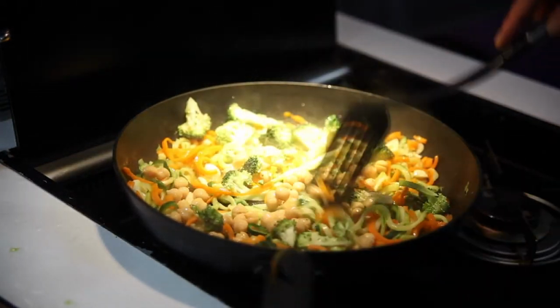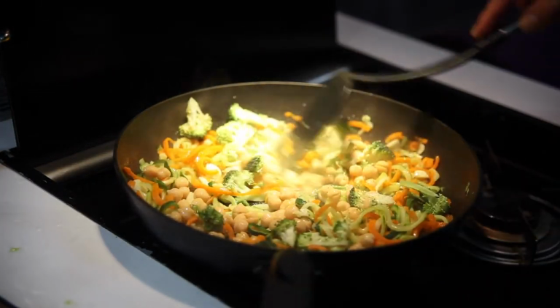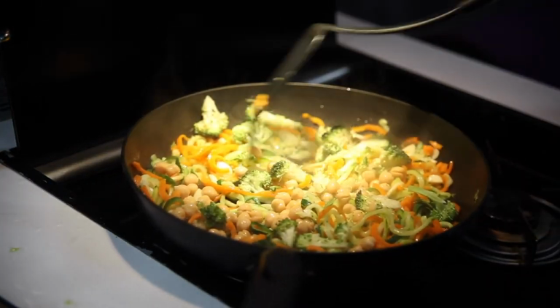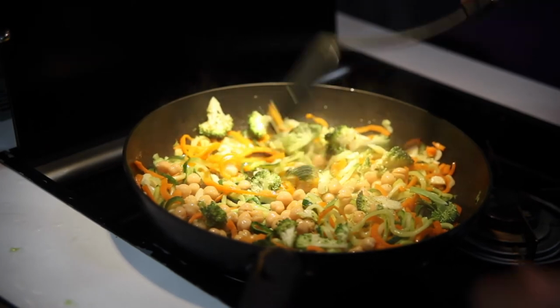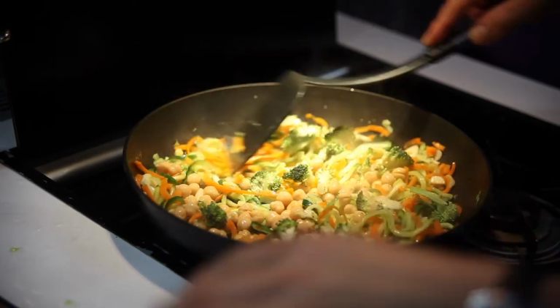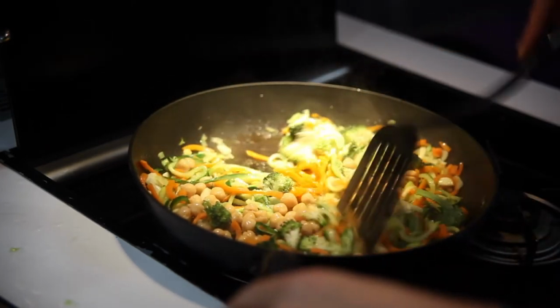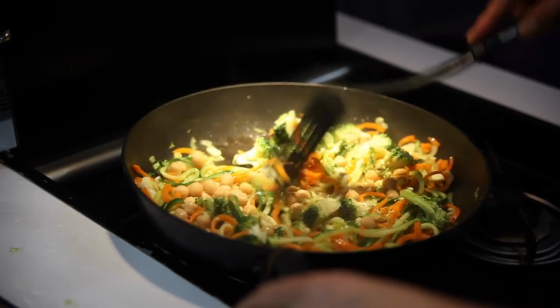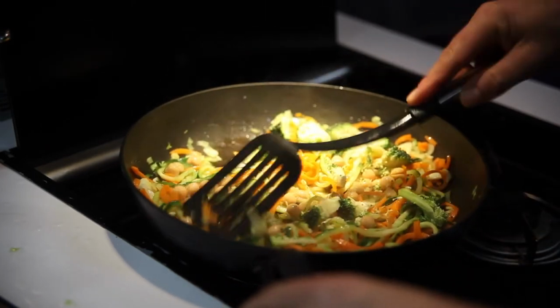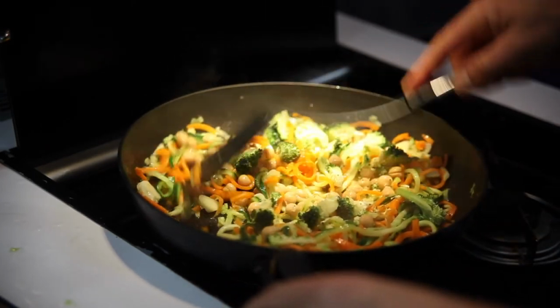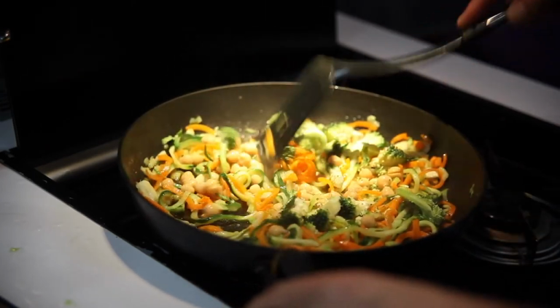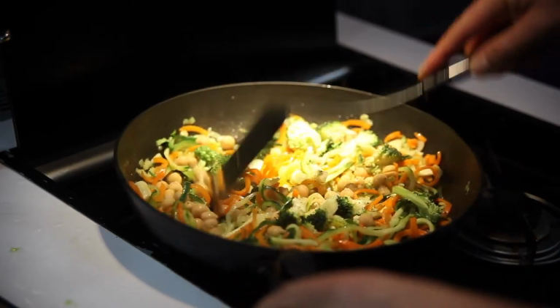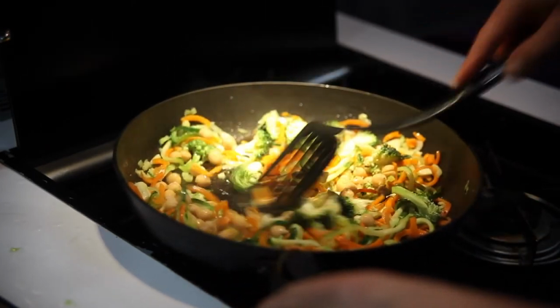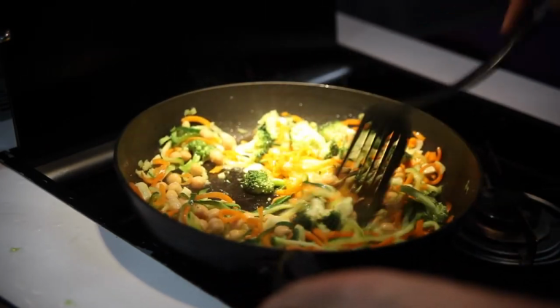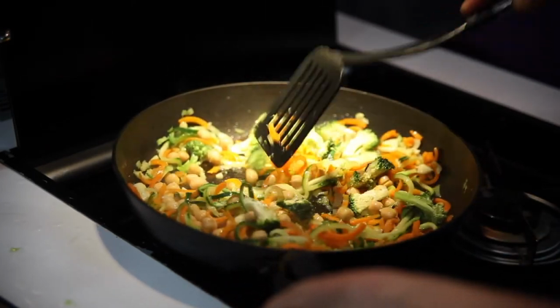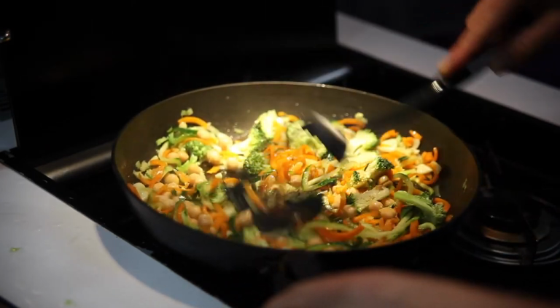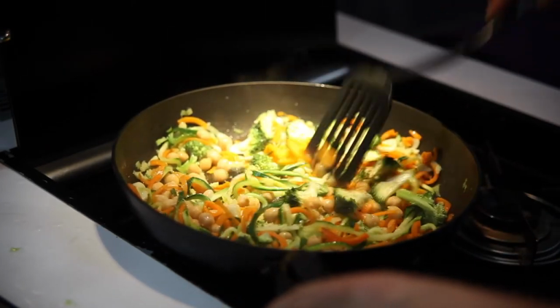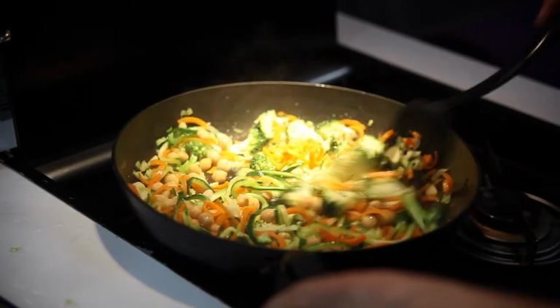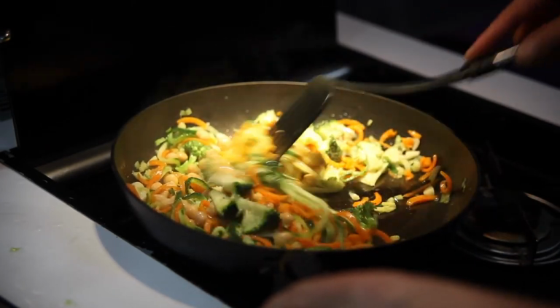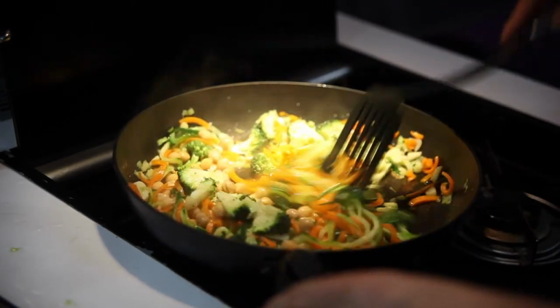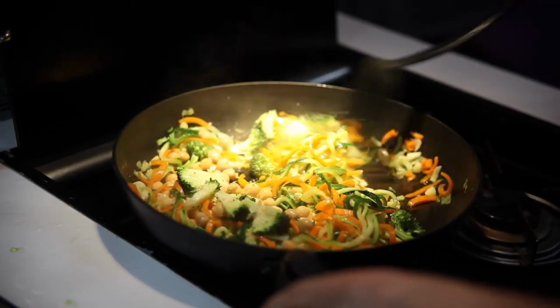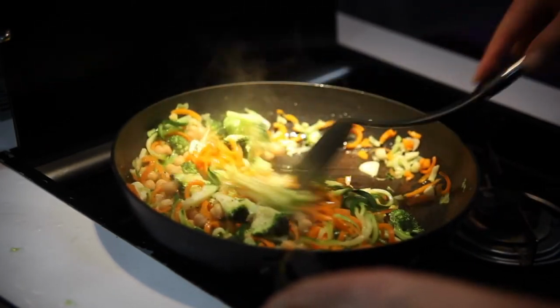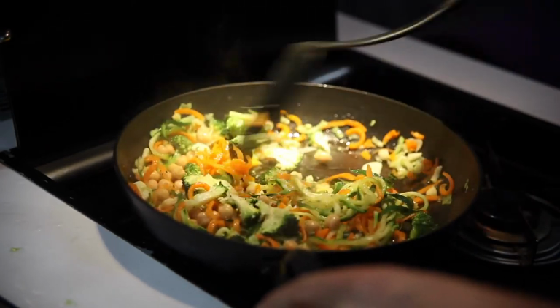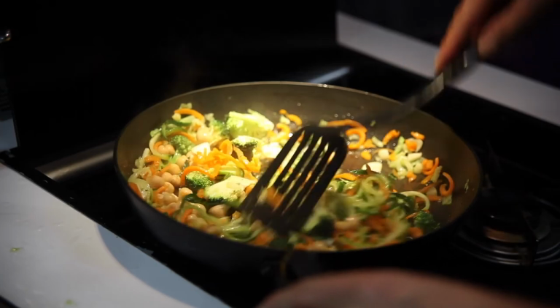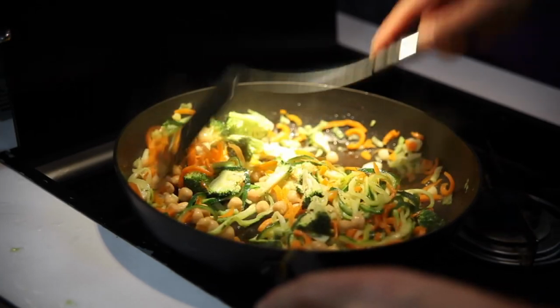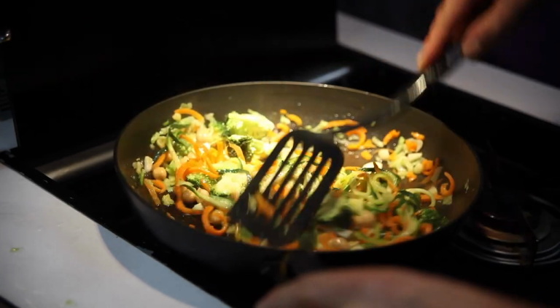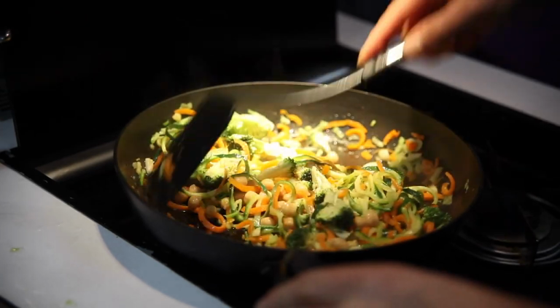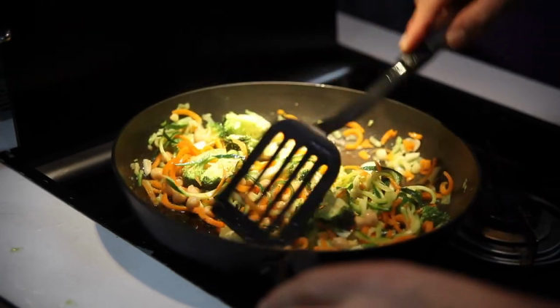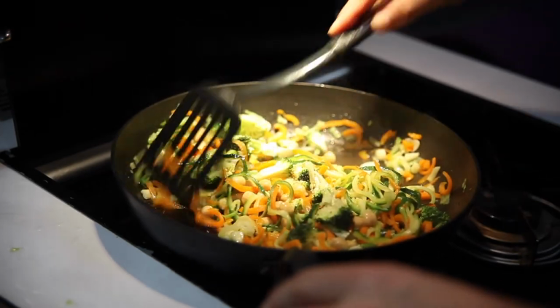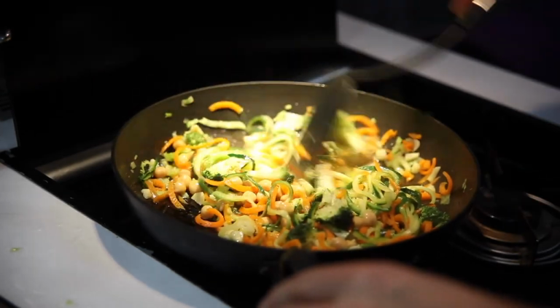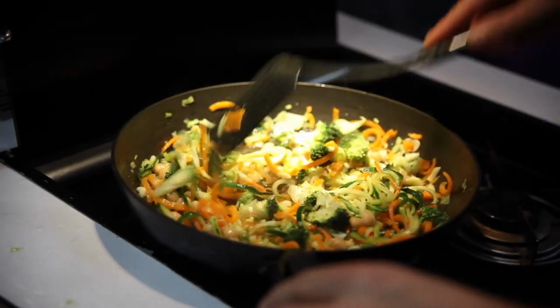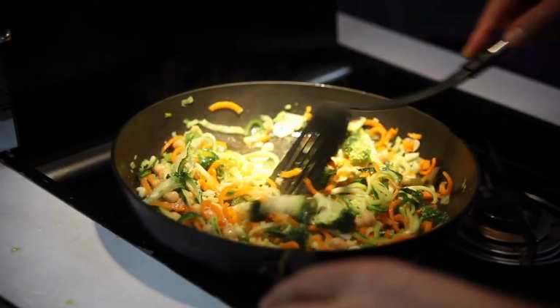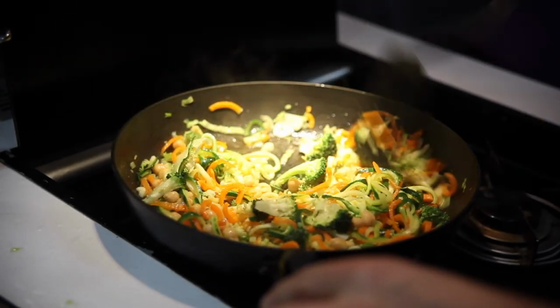Turn the heat up to about medium to medium-high and give it a good stir-fry for about another 5 minutes until it looks done.